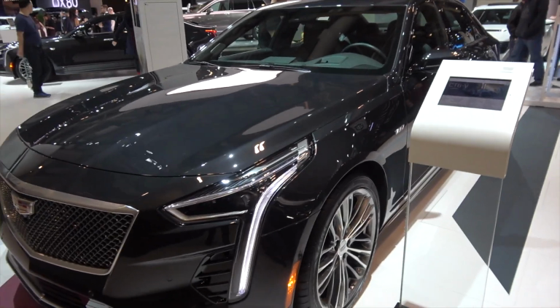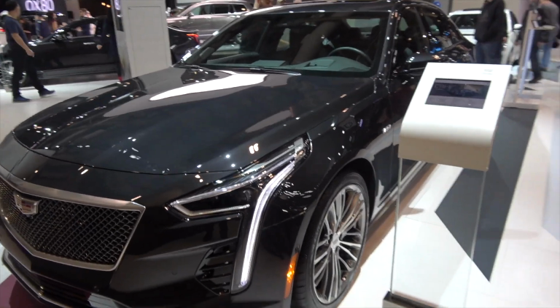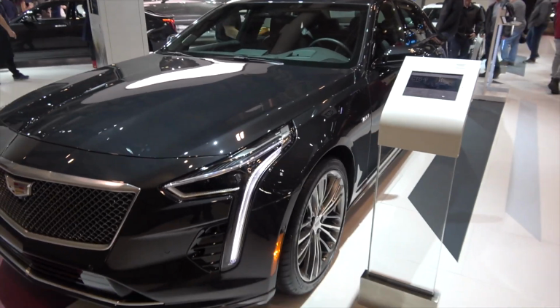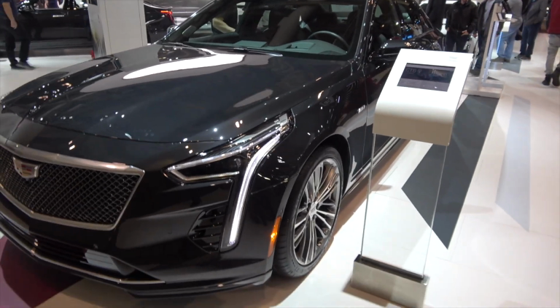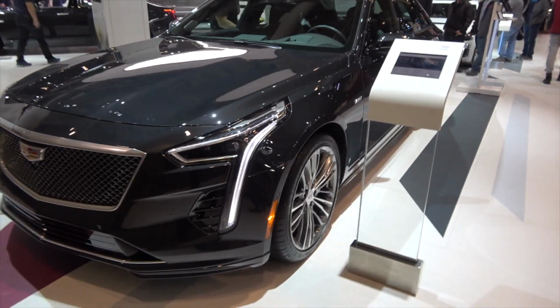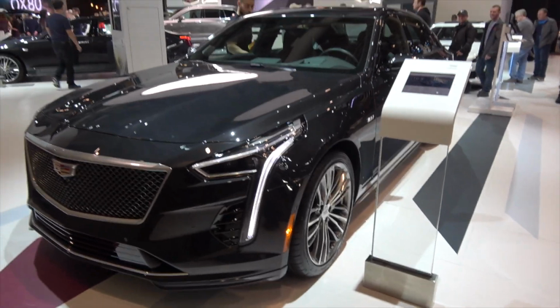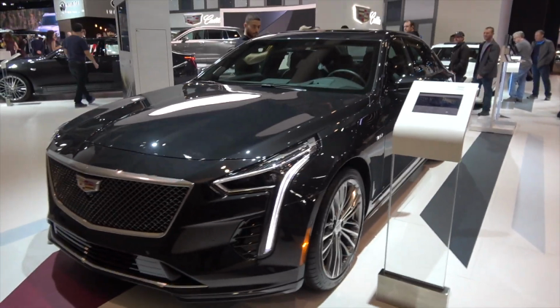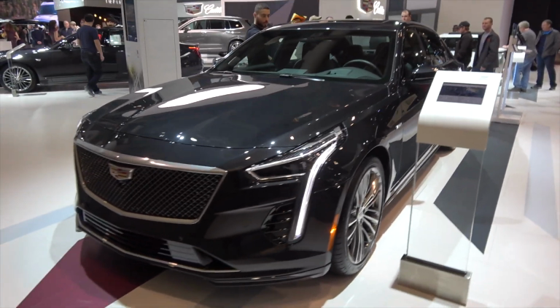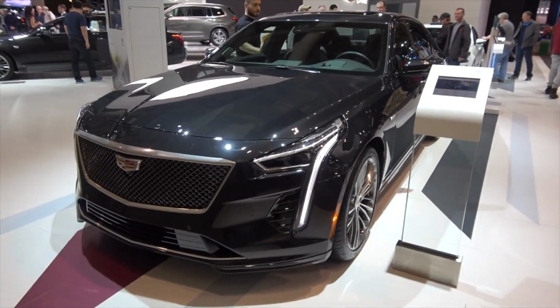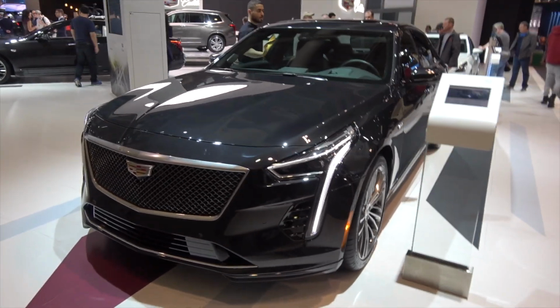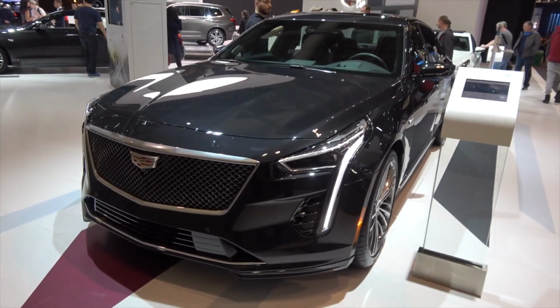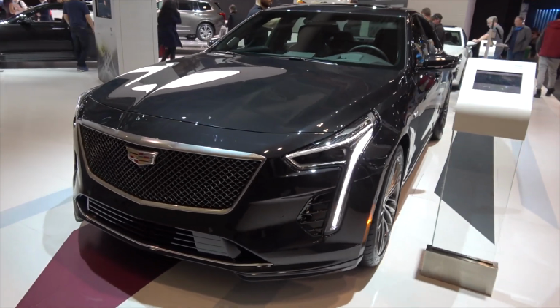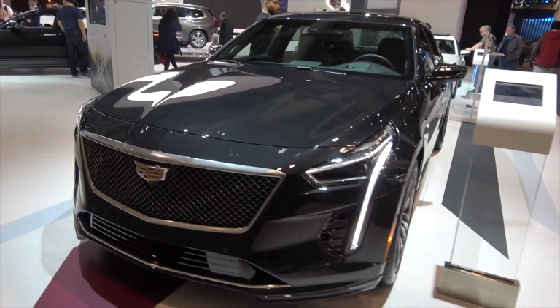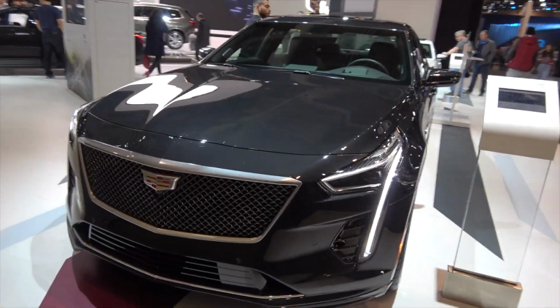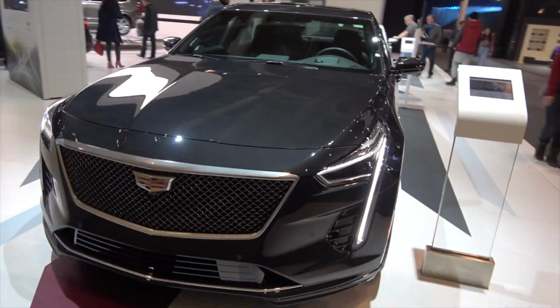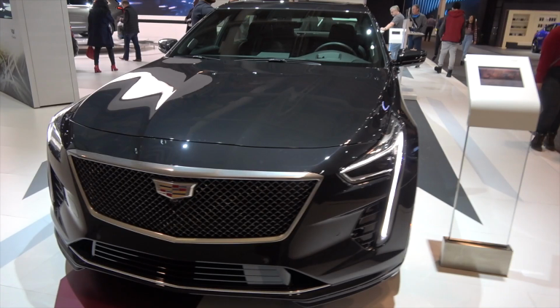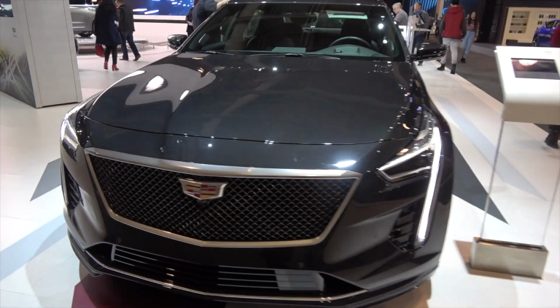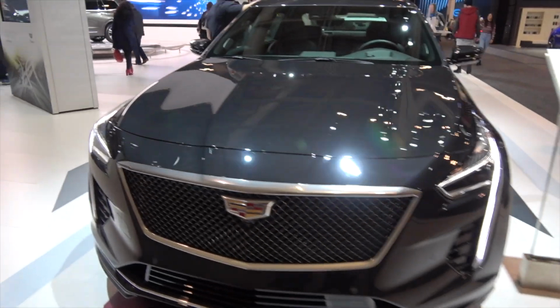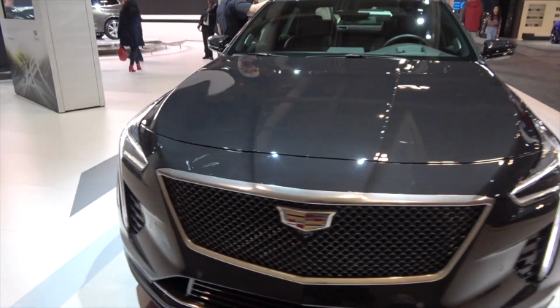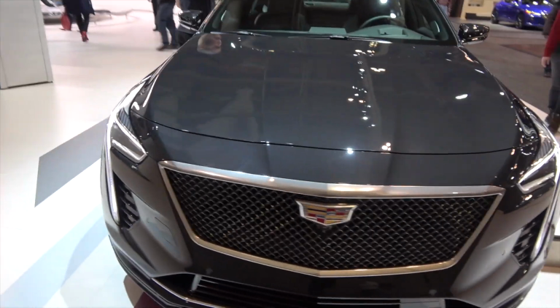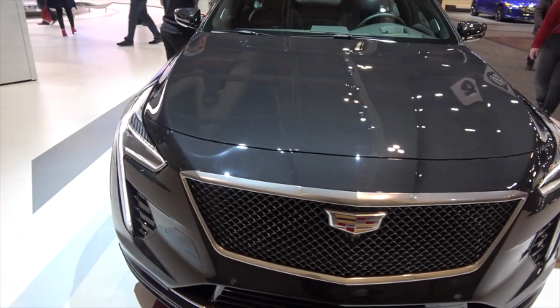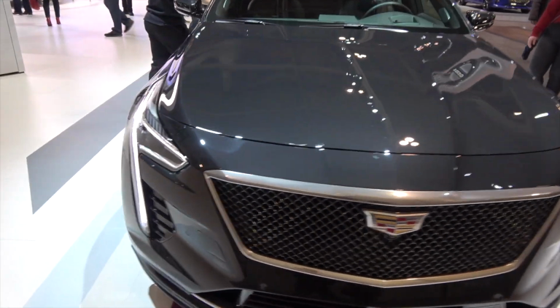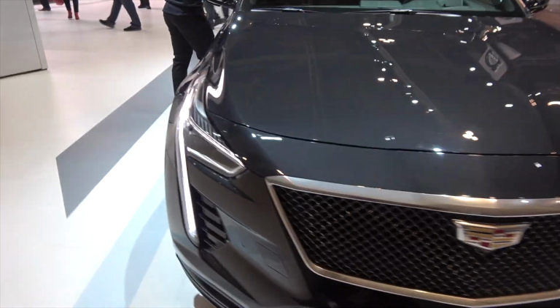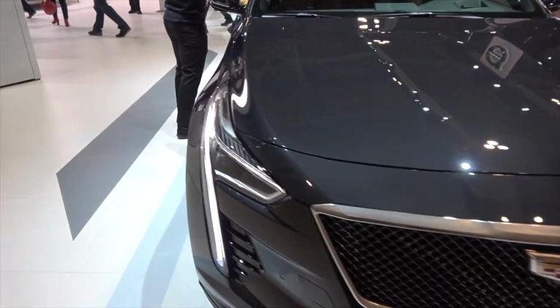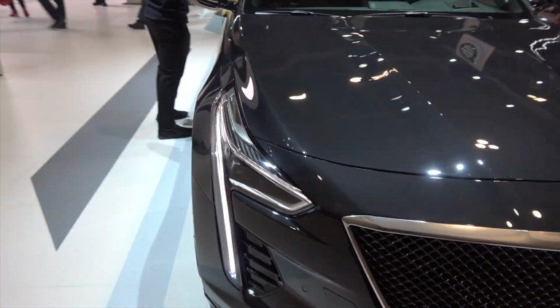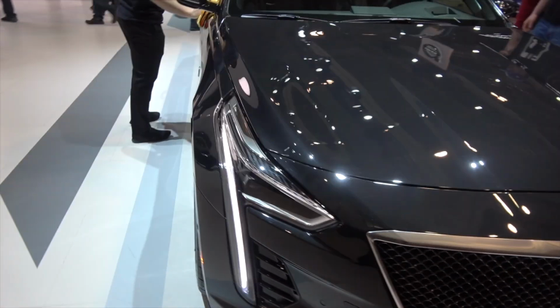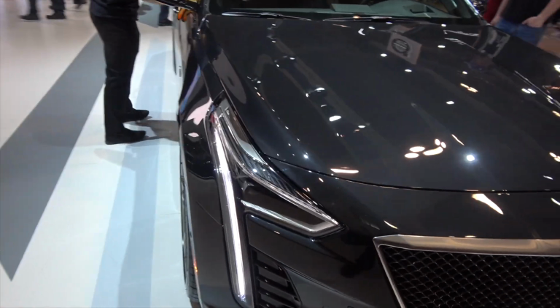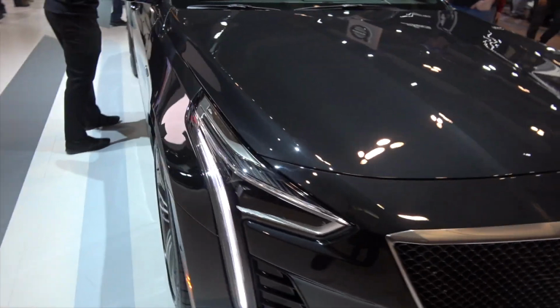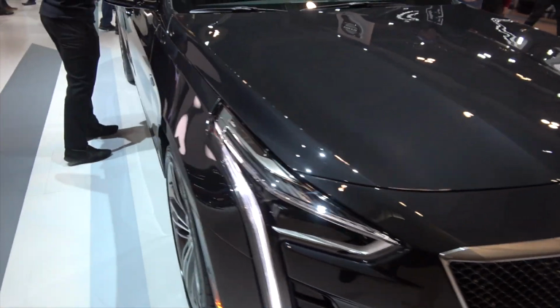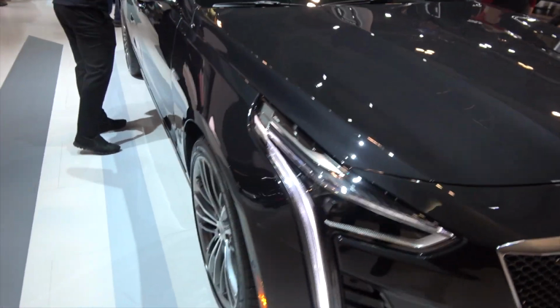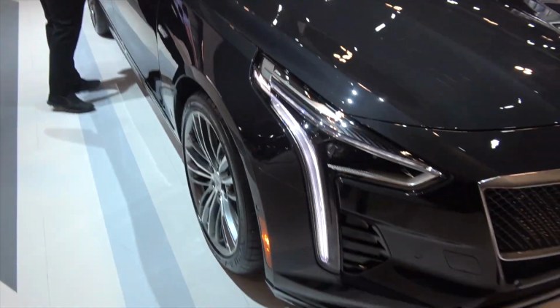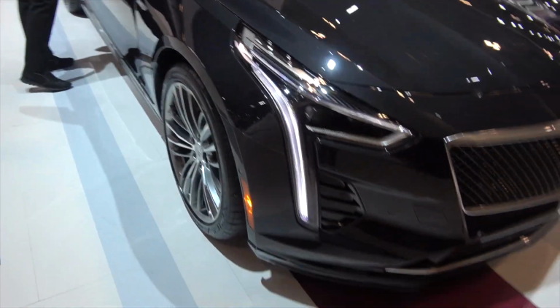There's only a thousand of these cars that will ever be made. CT6 production has already been canceled. I absolutely love it.